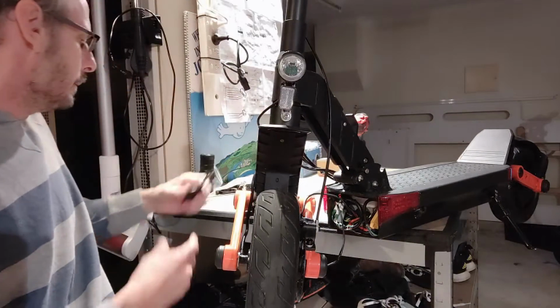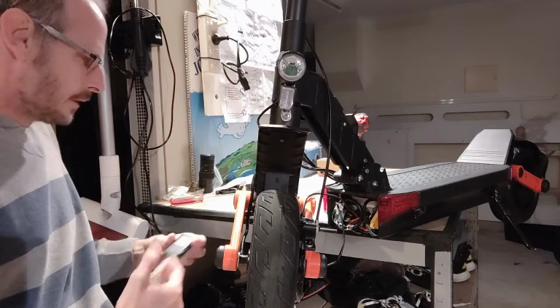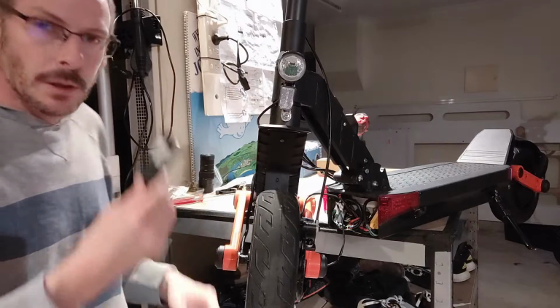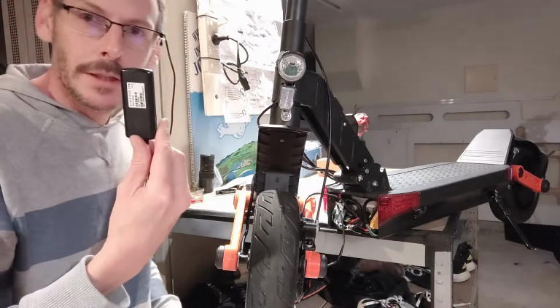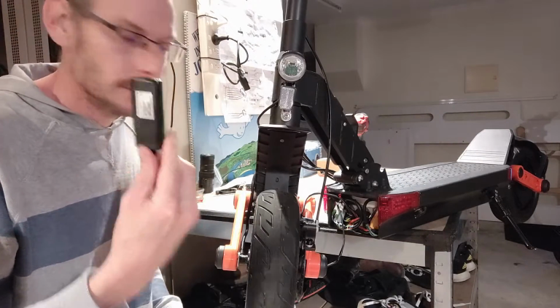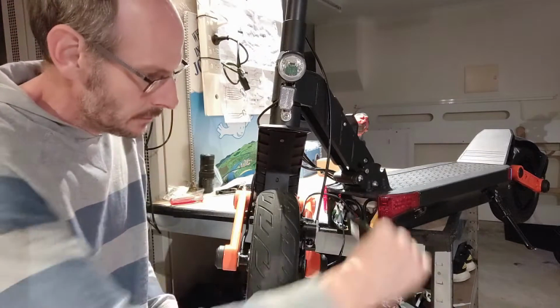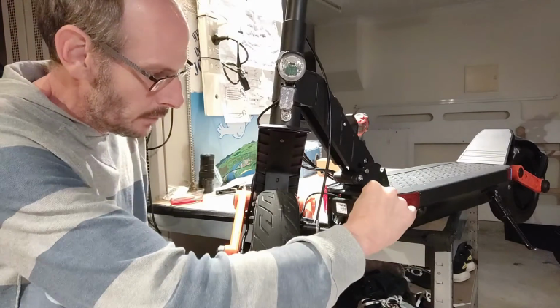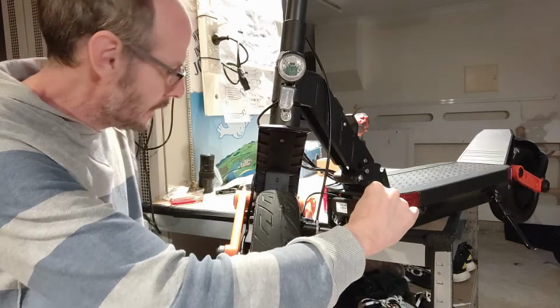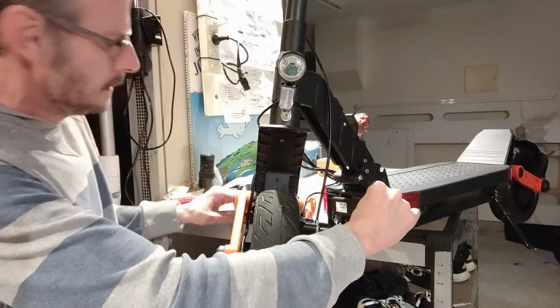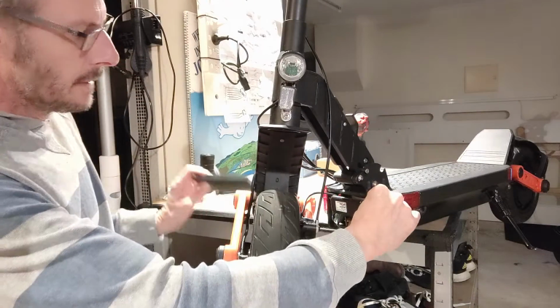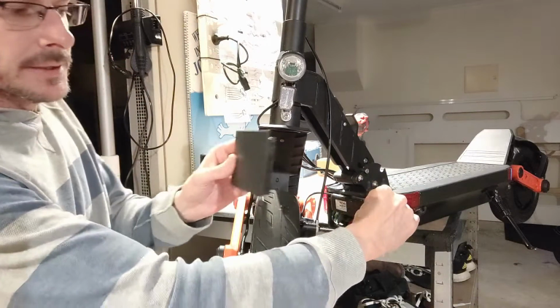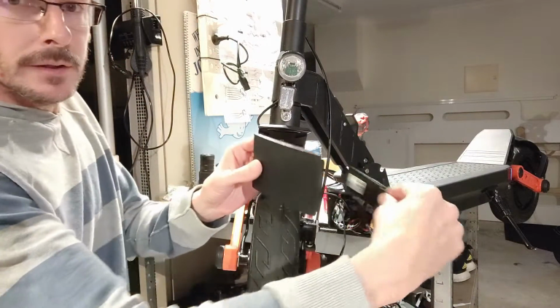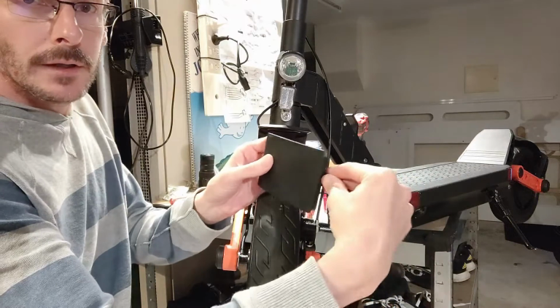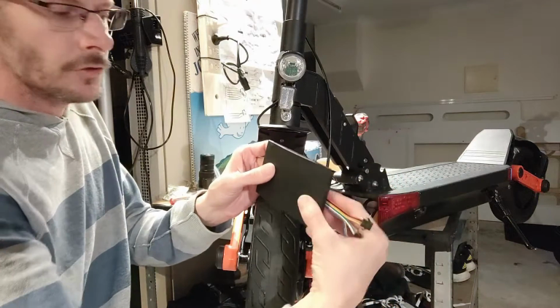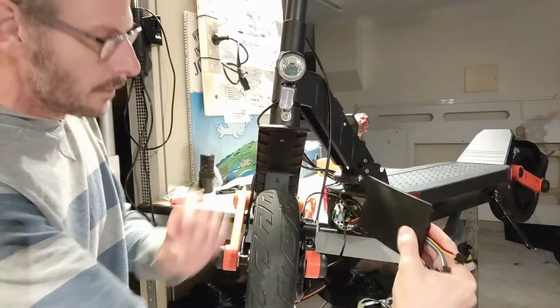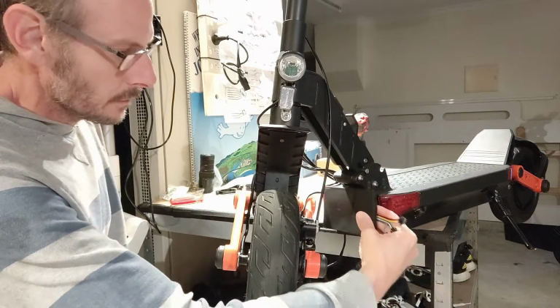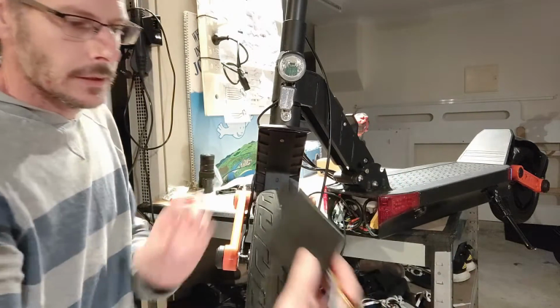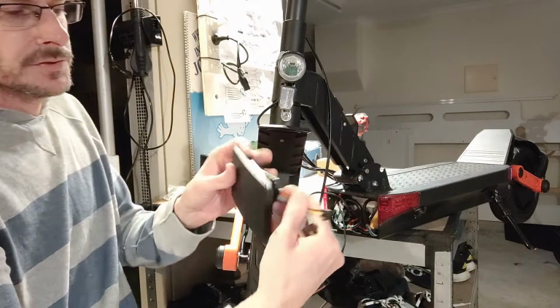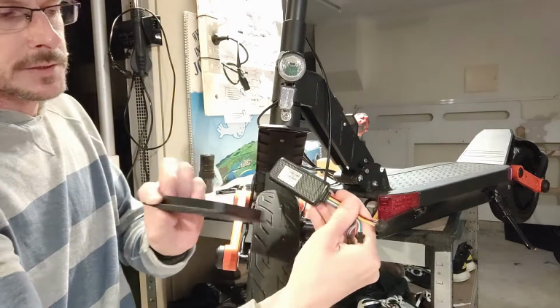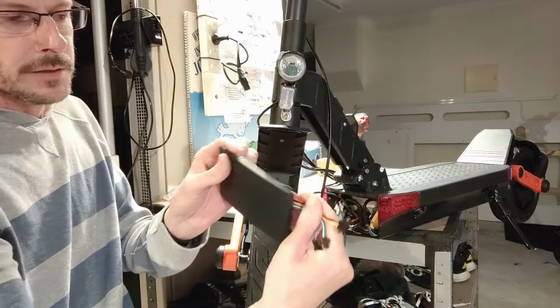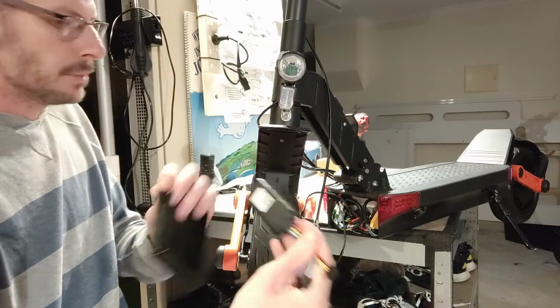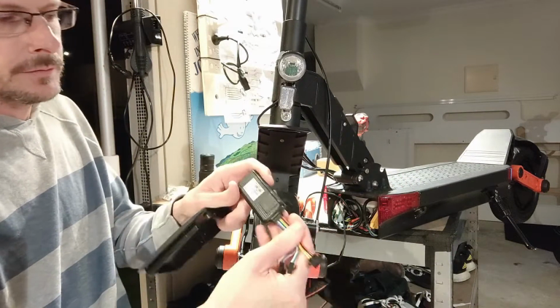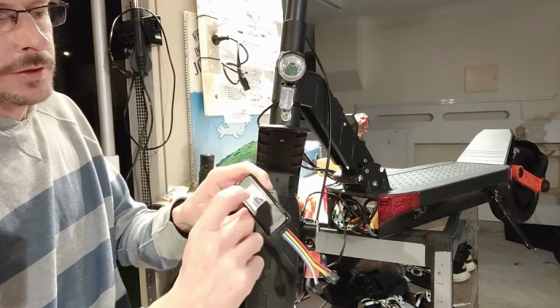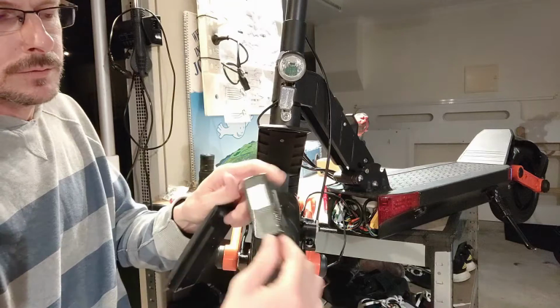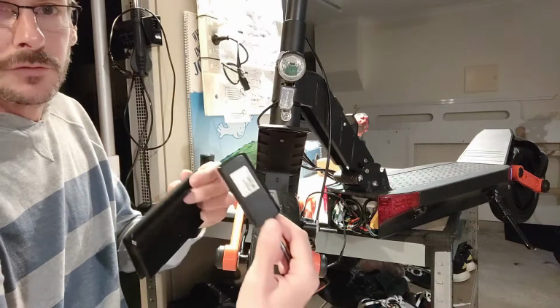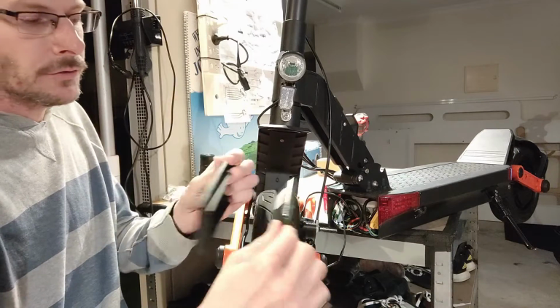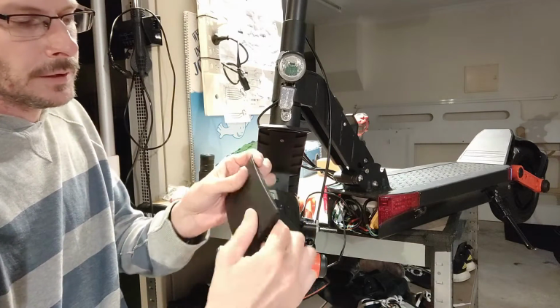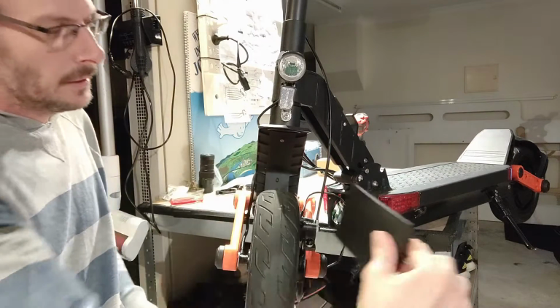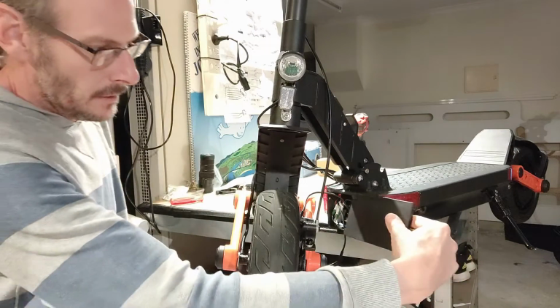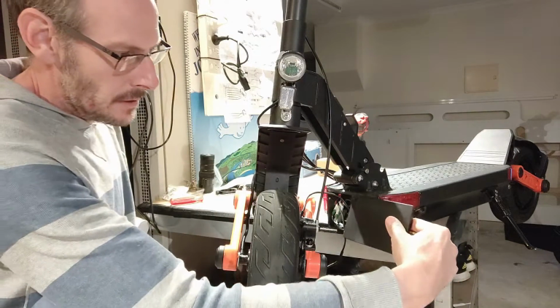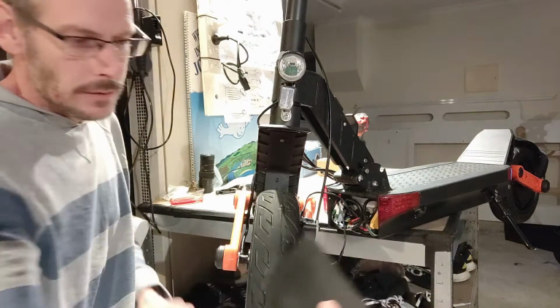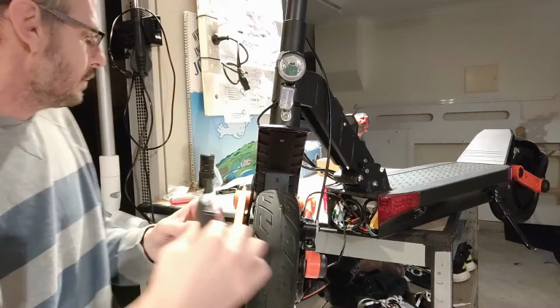What we're going to do is pop our tracker in, probably in the front here up against the plastic cover. So it'll sit just beside there and it'll get a nice signal as it comes out through the plastic.